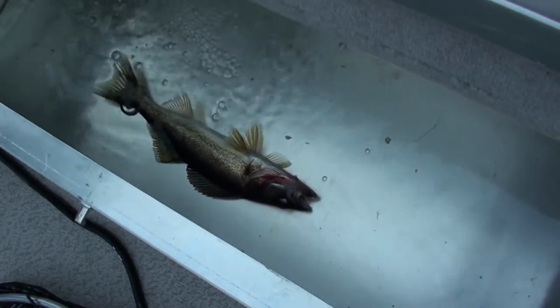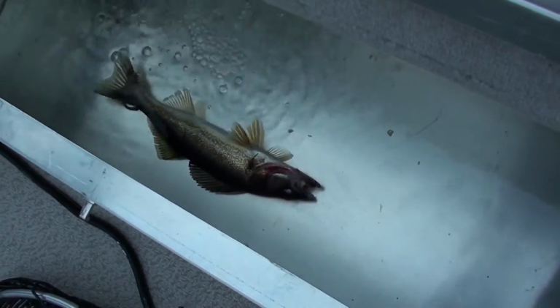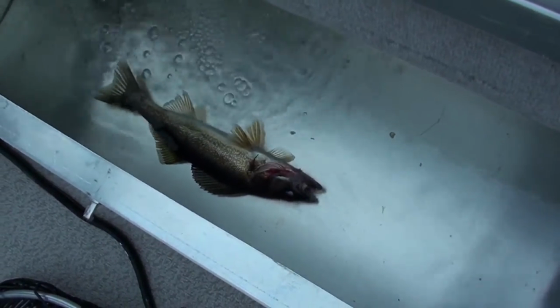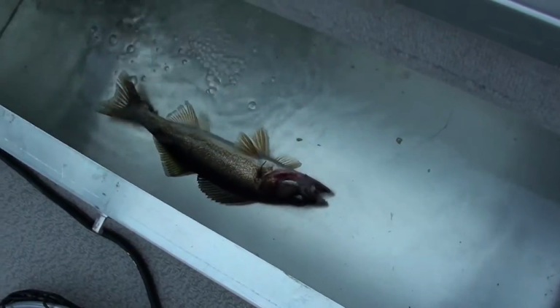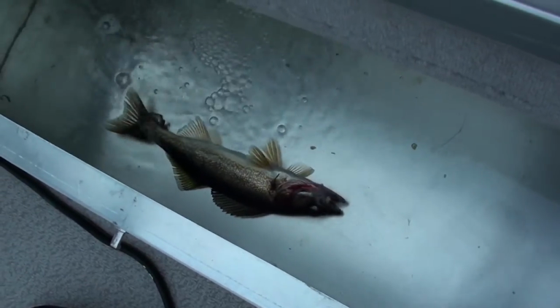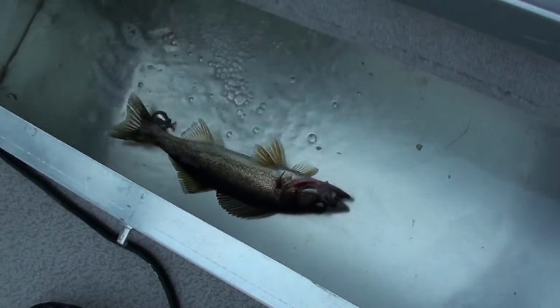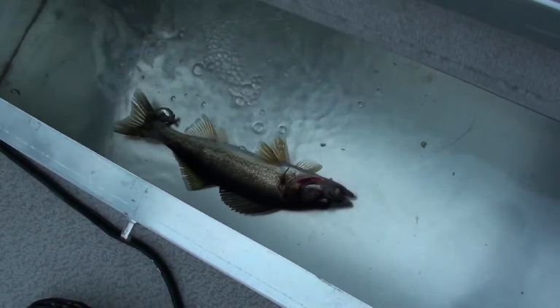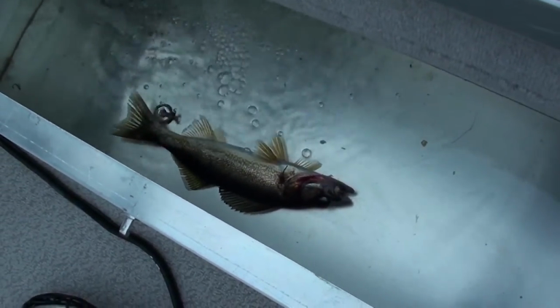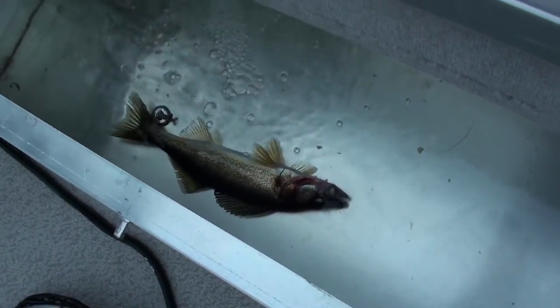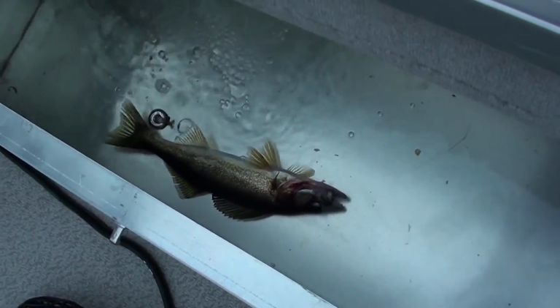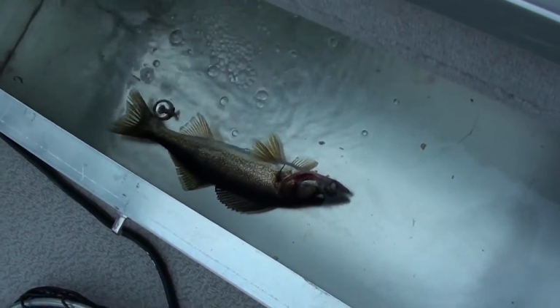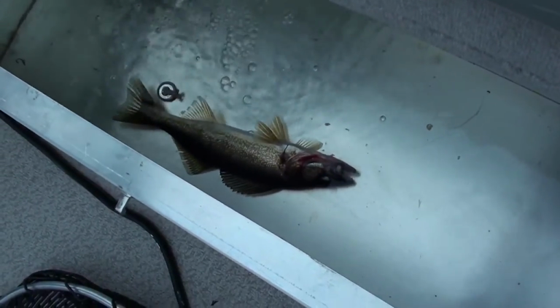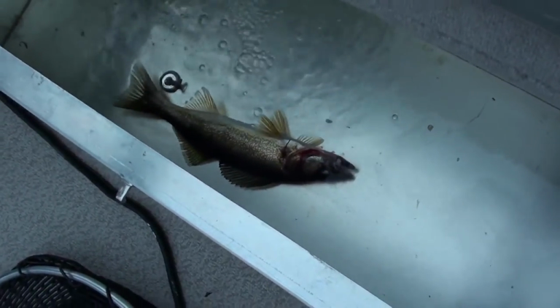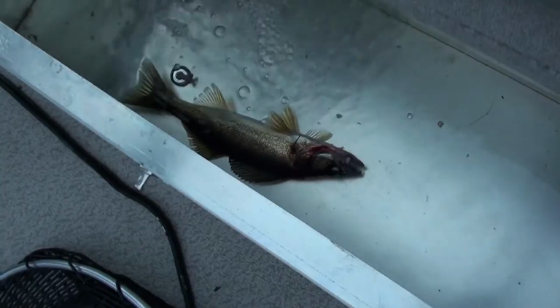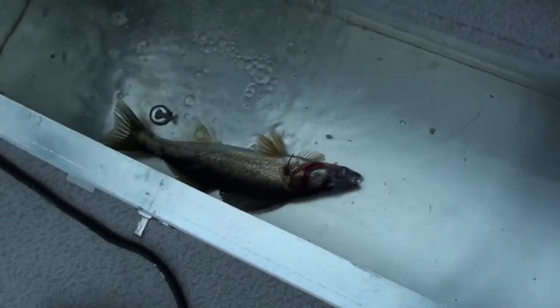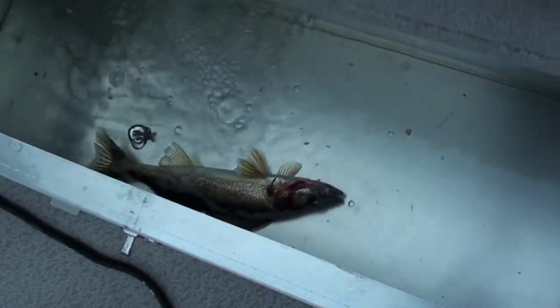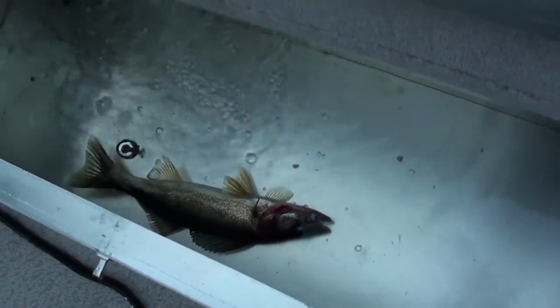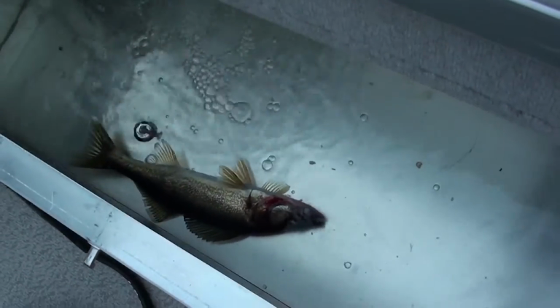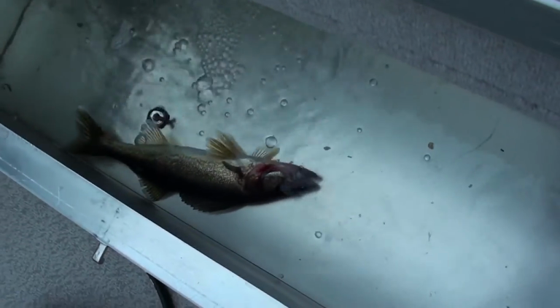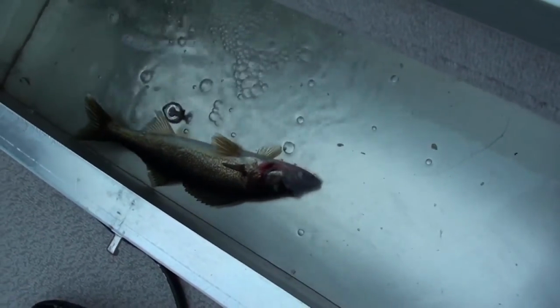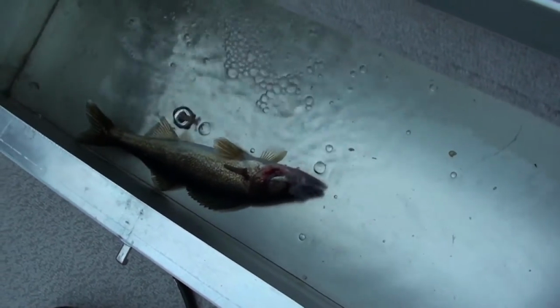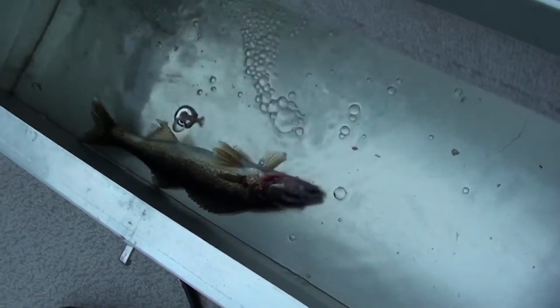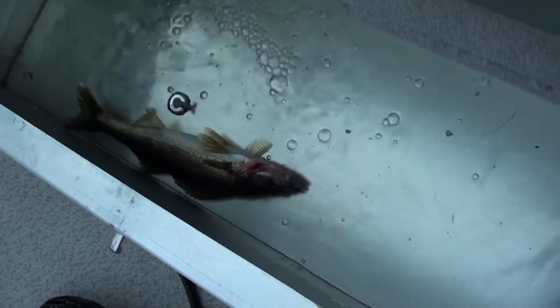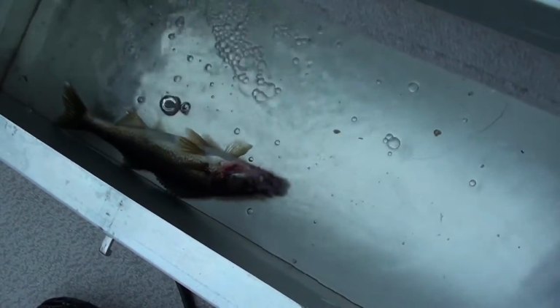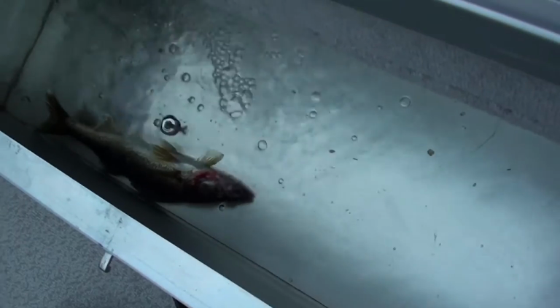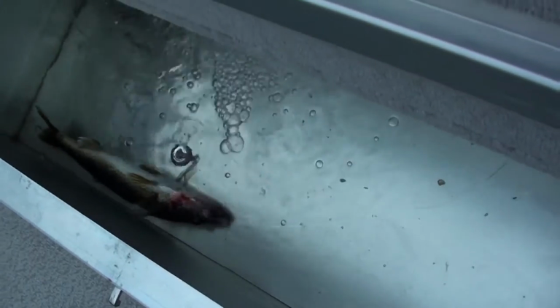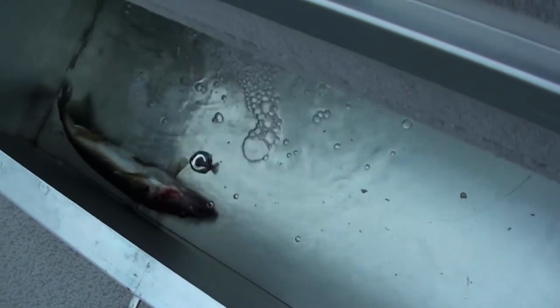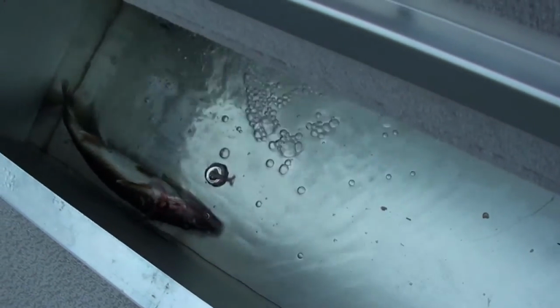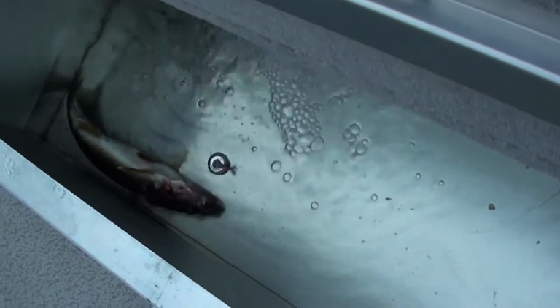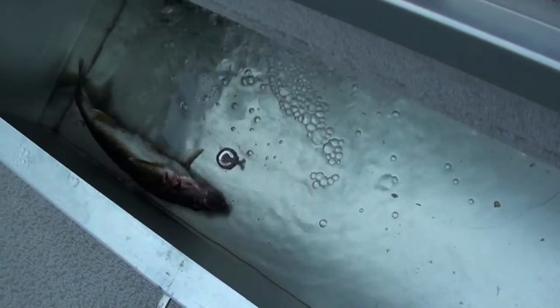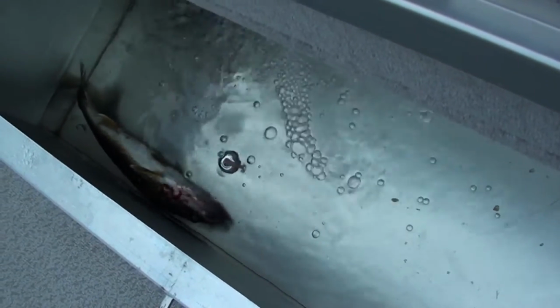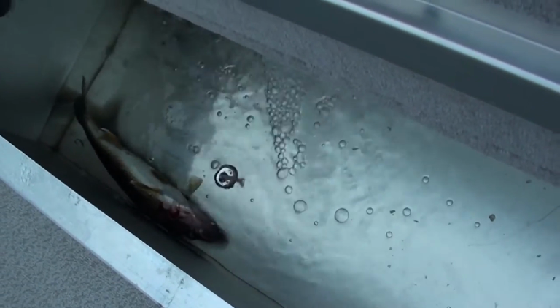One of the best things with dad's boat is he's got a live well, which I miss in my boat. First pickerel of the night — nice small fella under the 18-inch minimum slot size.